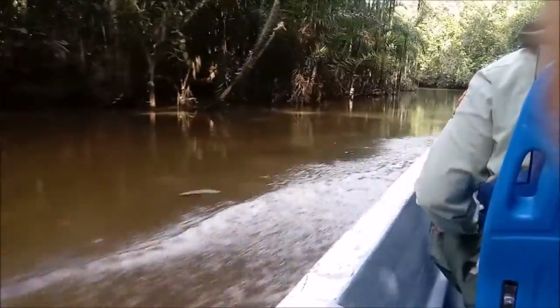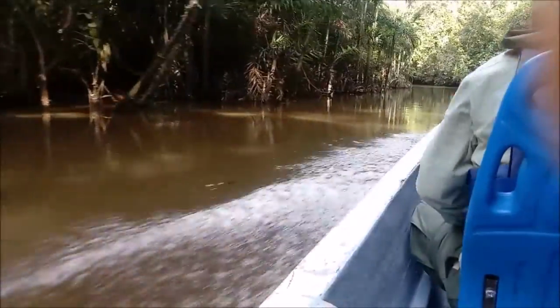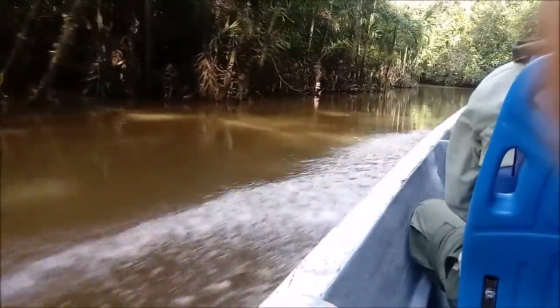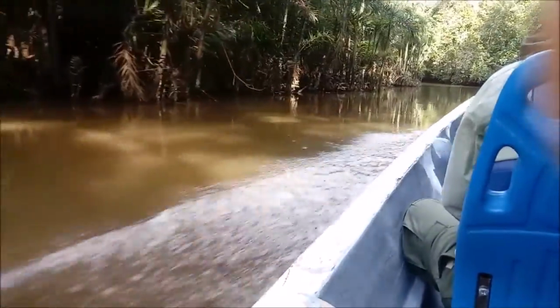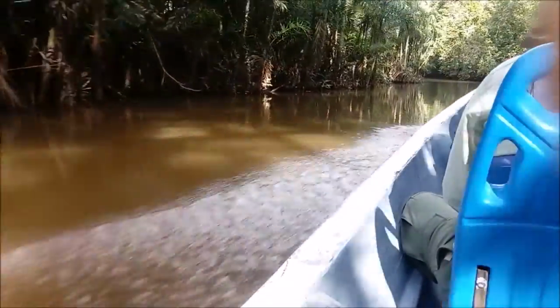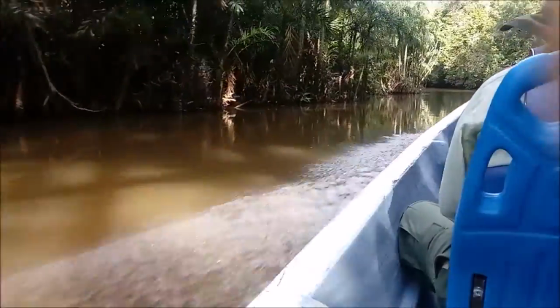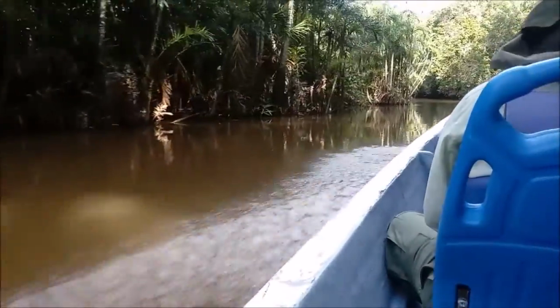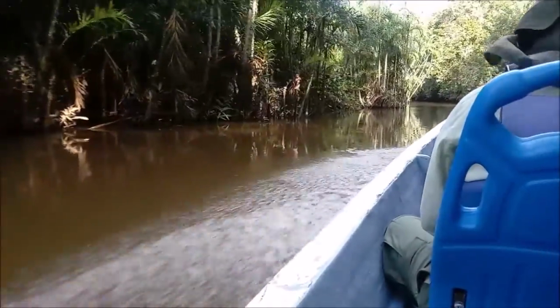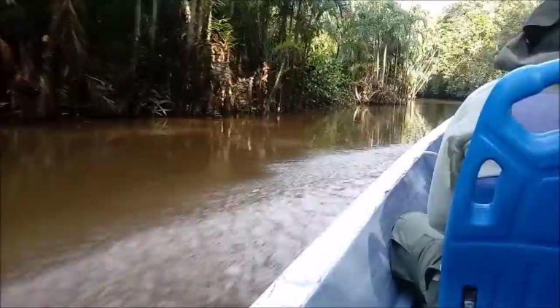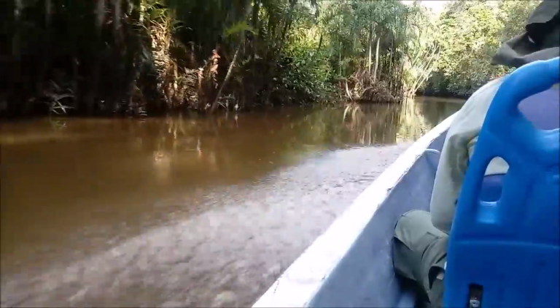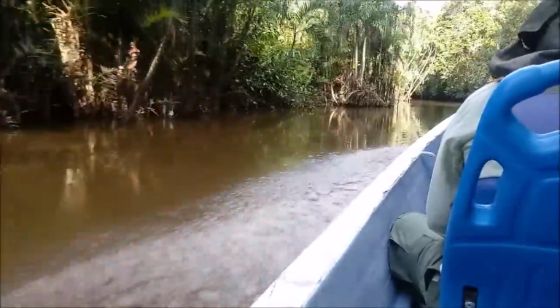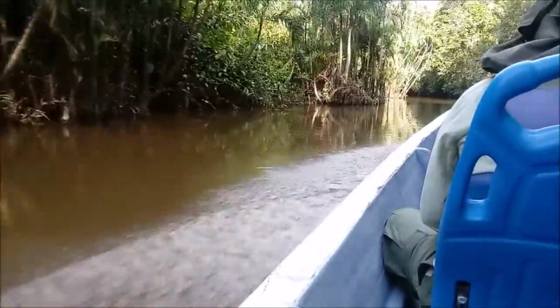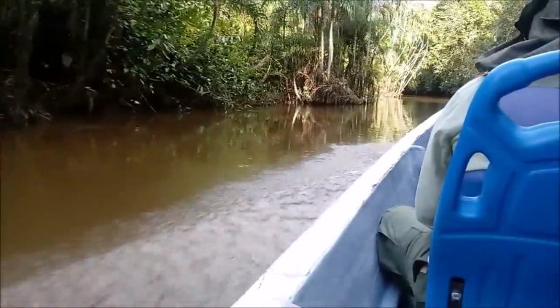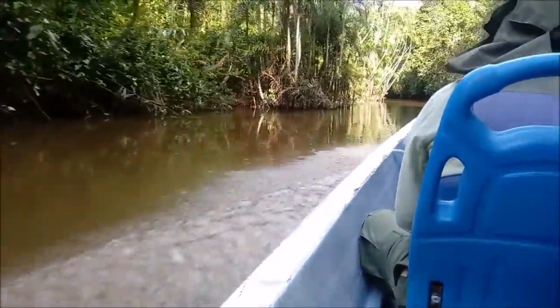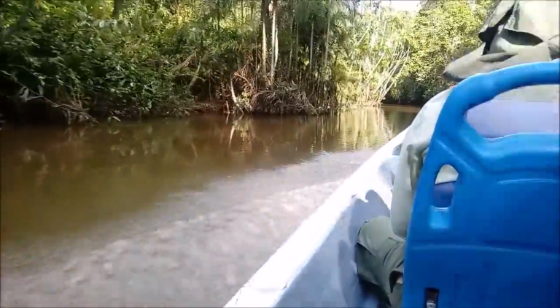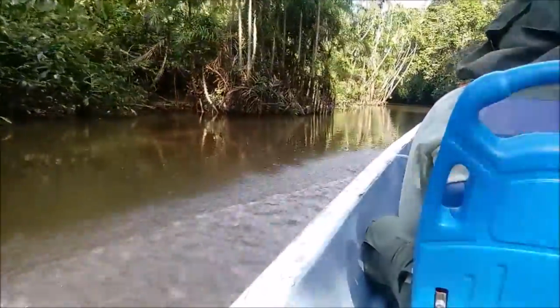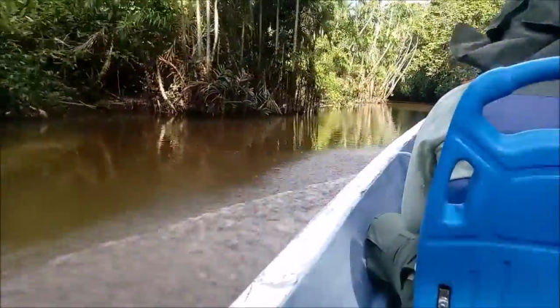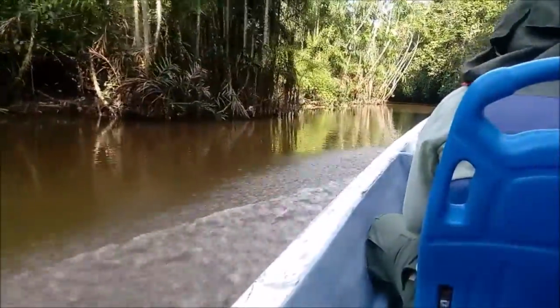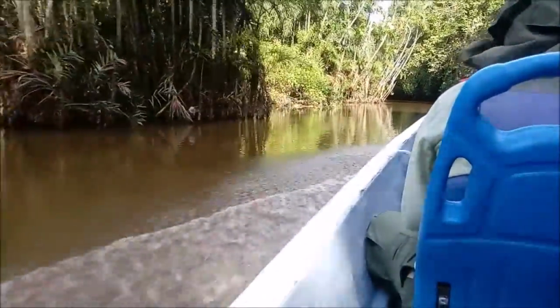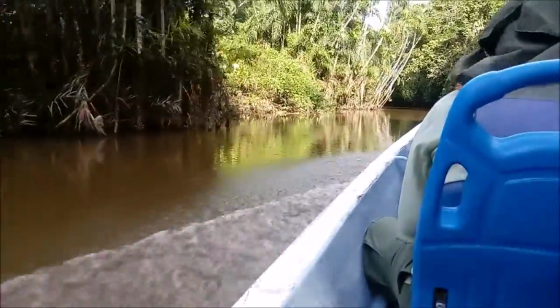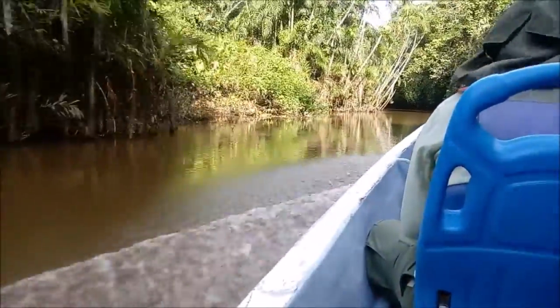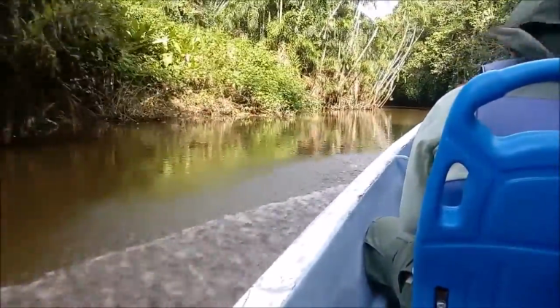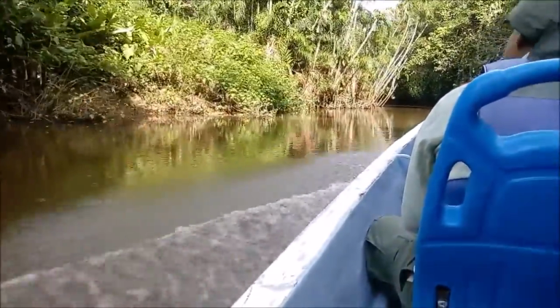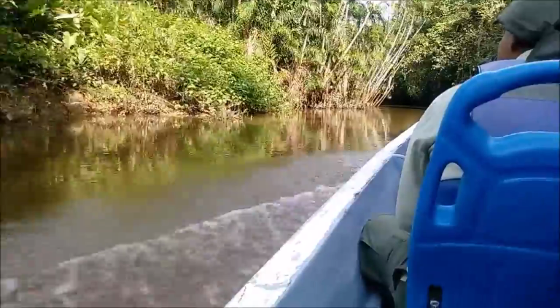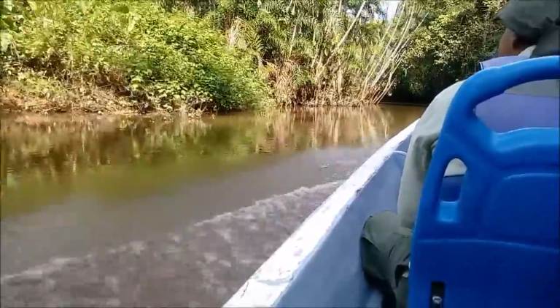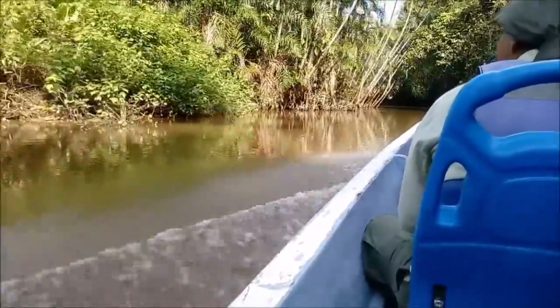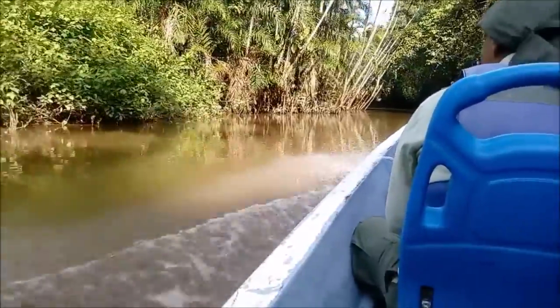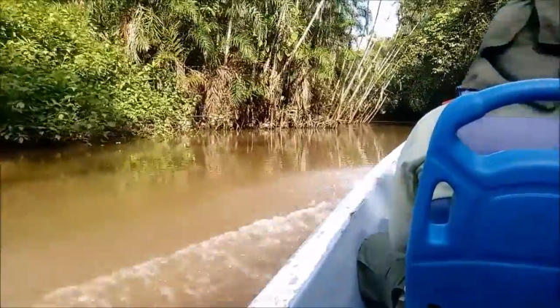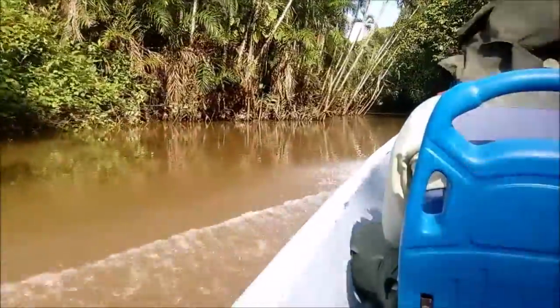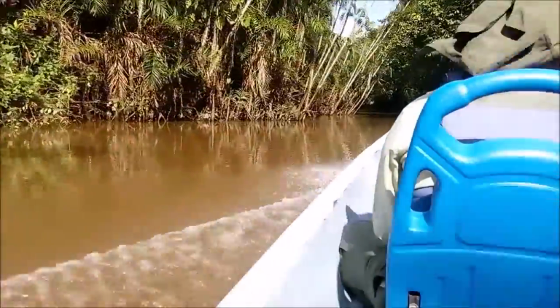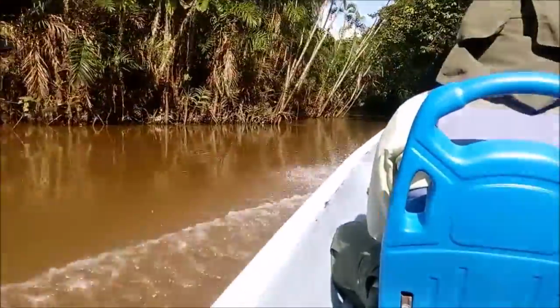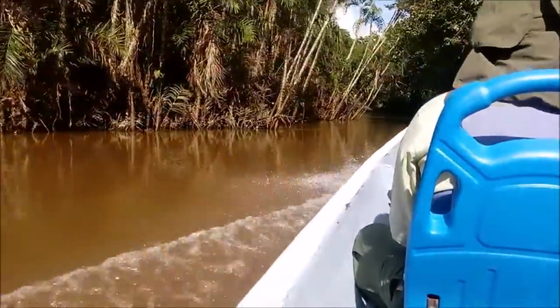The guide, Gilbert, just told me that the water here is just from the Amazon. It's fresh water, and it doesn't come from the Andes.